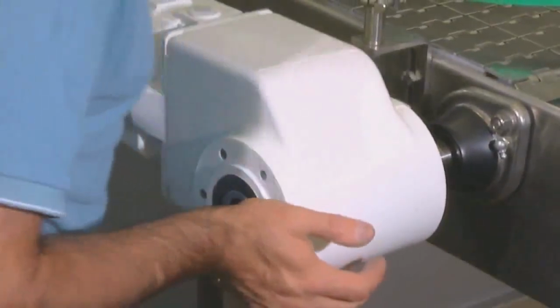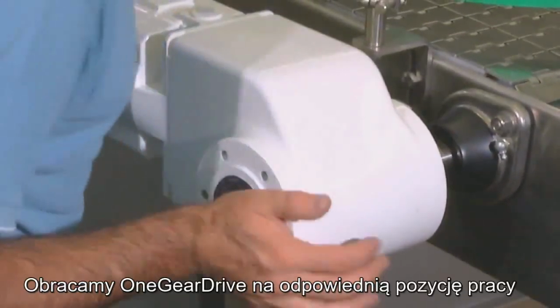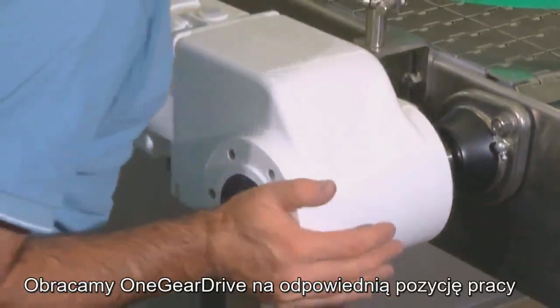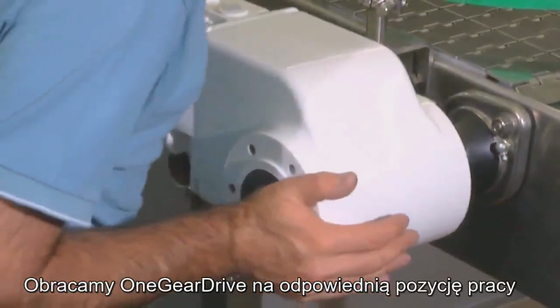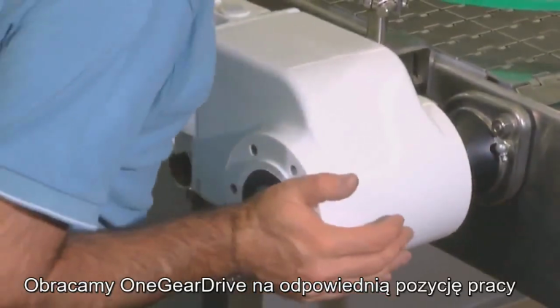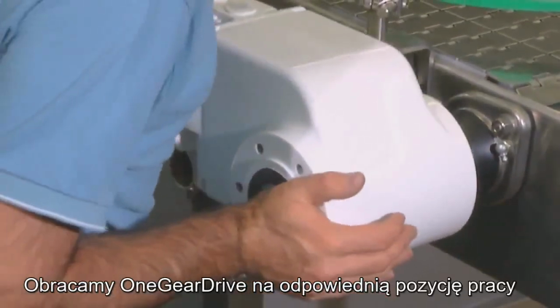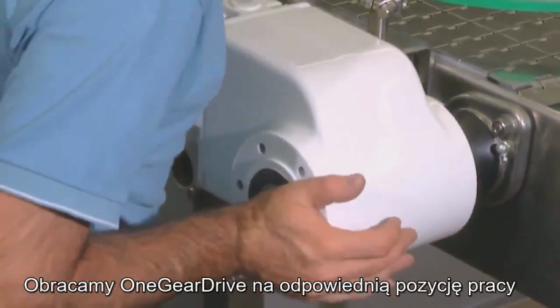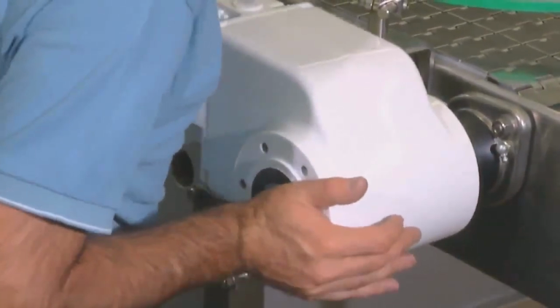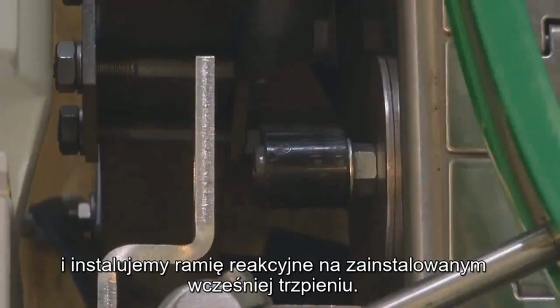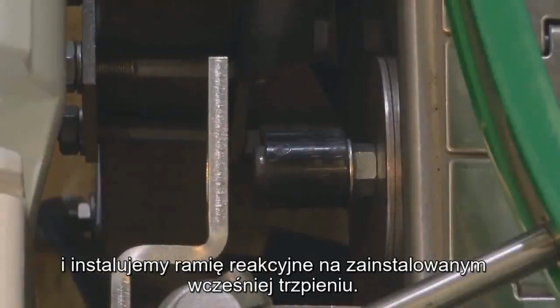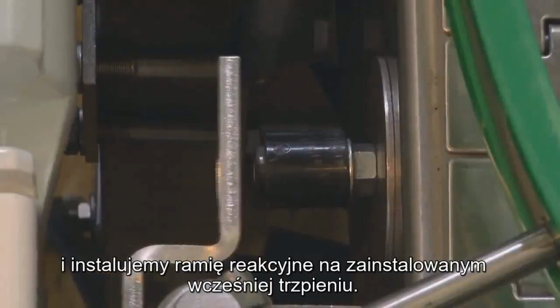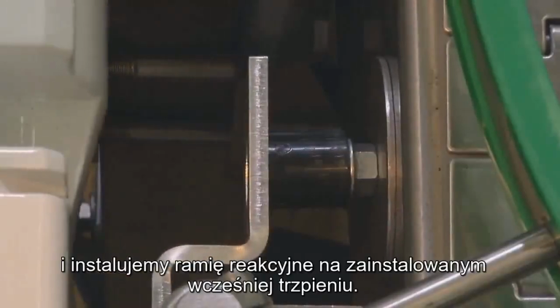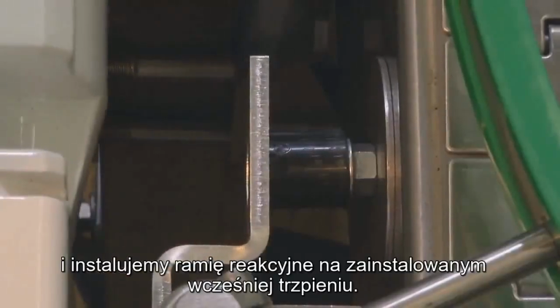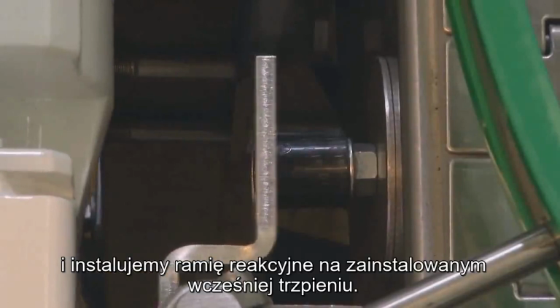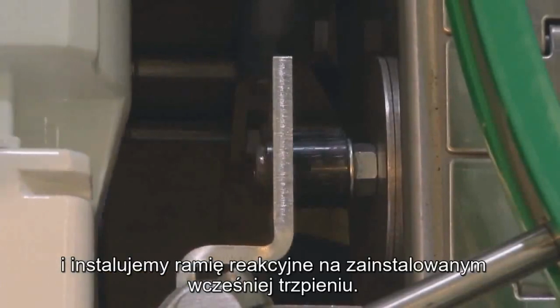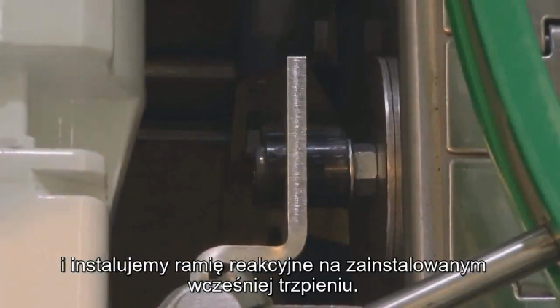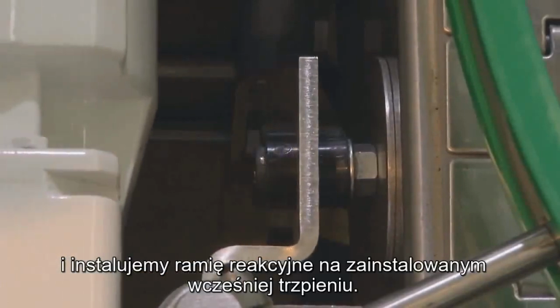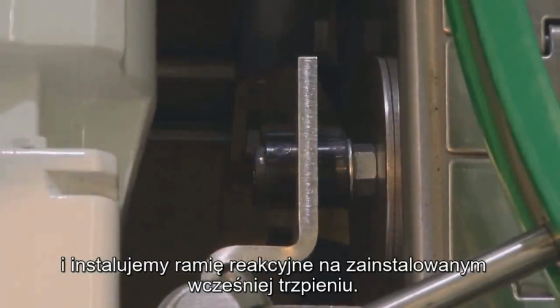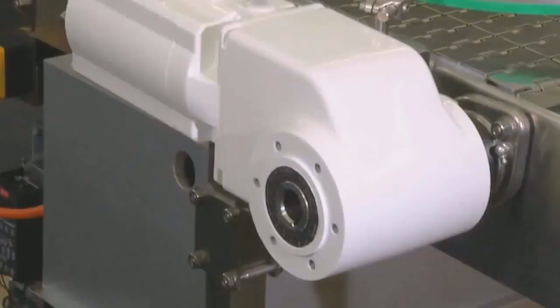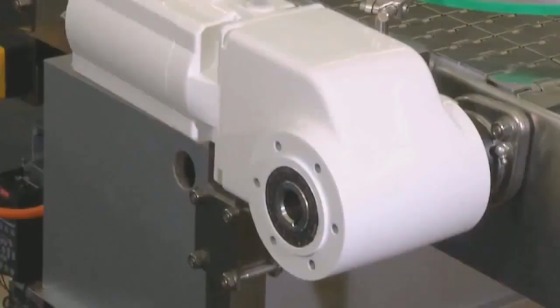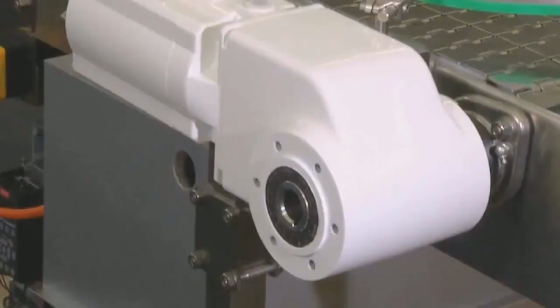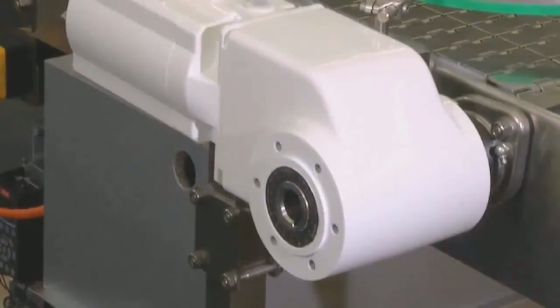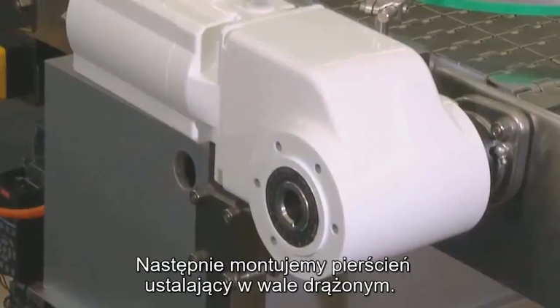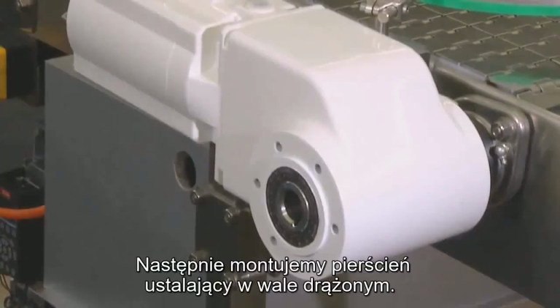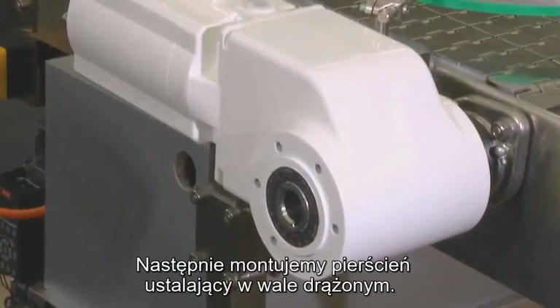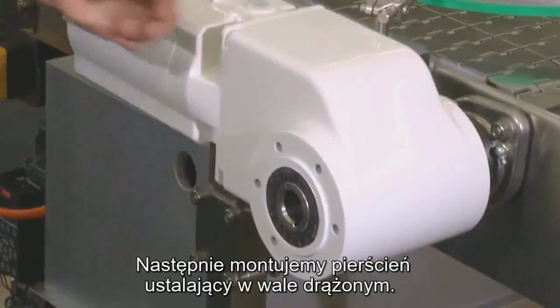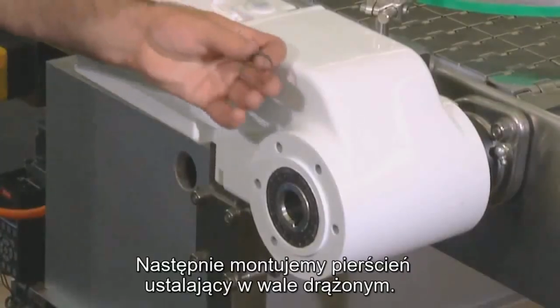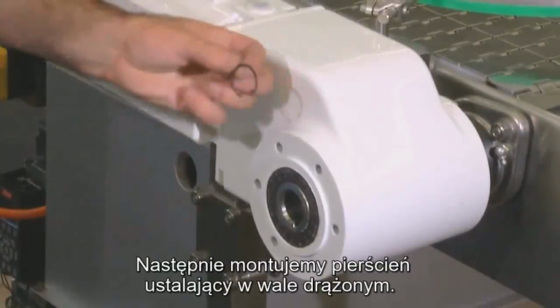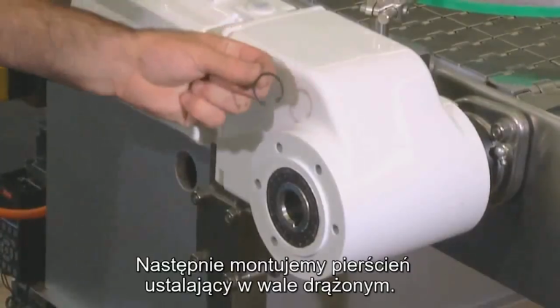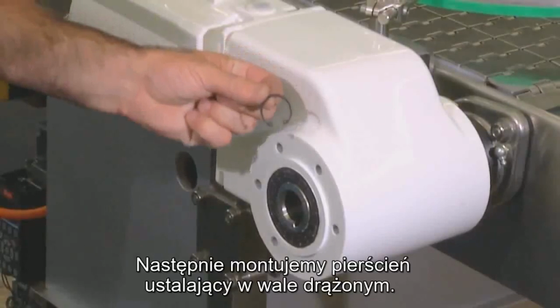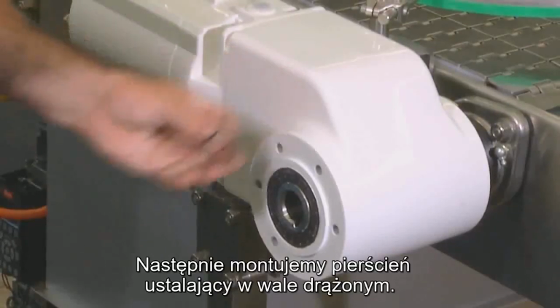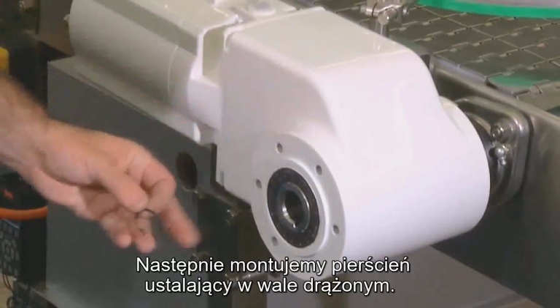We turn the one gear drive in position and move the torque arm over the torque arm fixing. Next, we assemble the retainer ring into the hollow shaft.